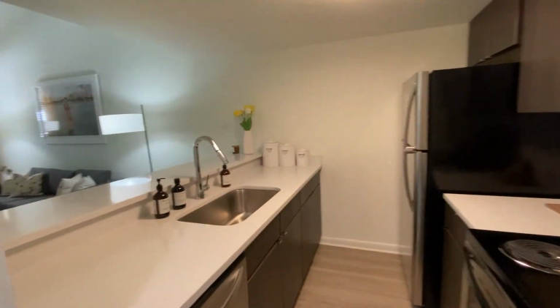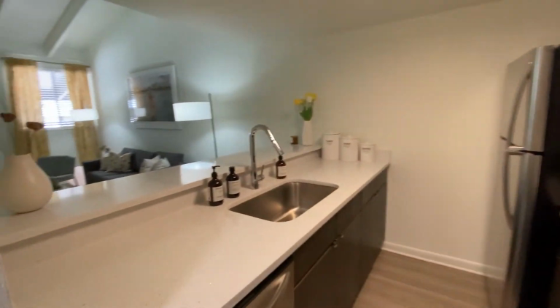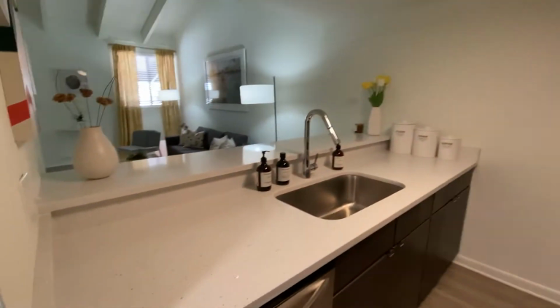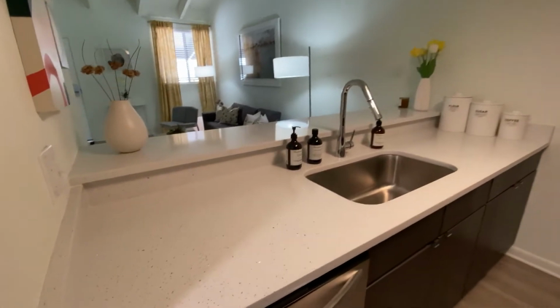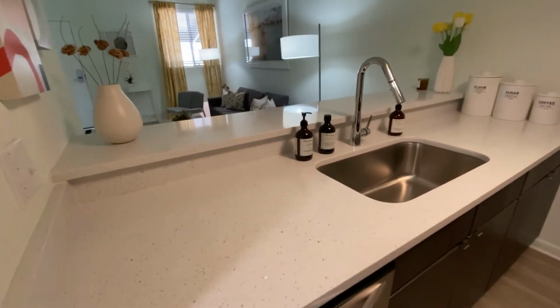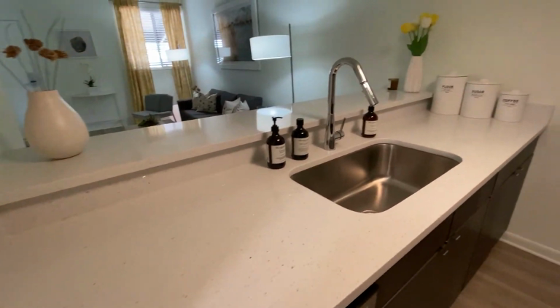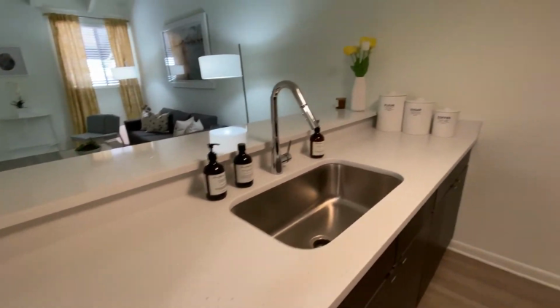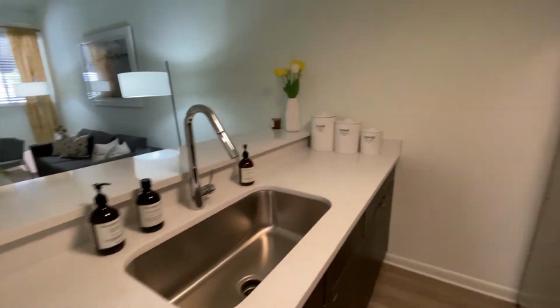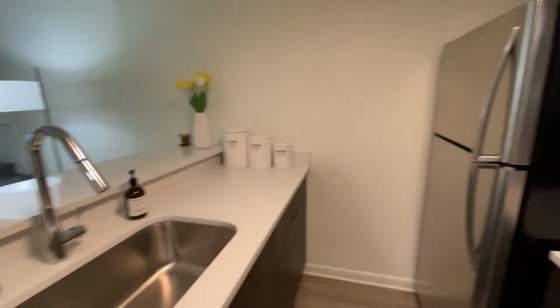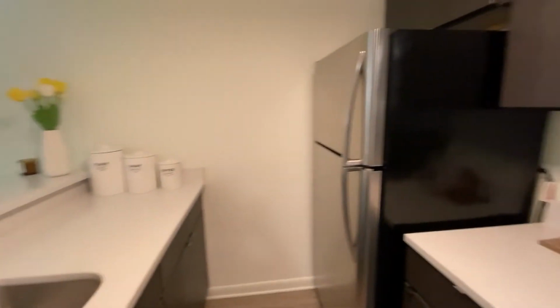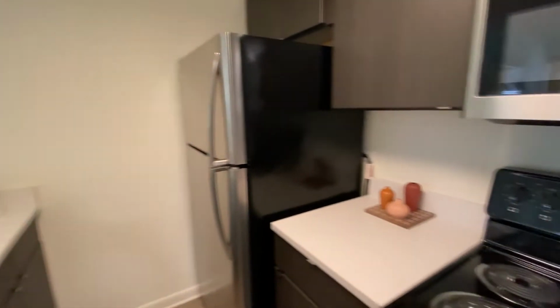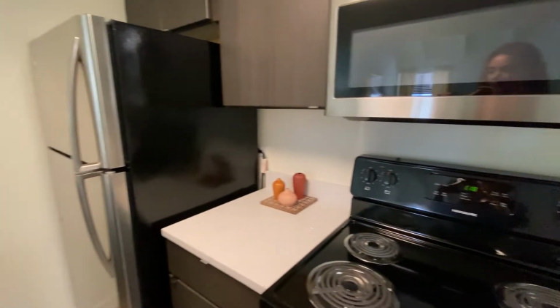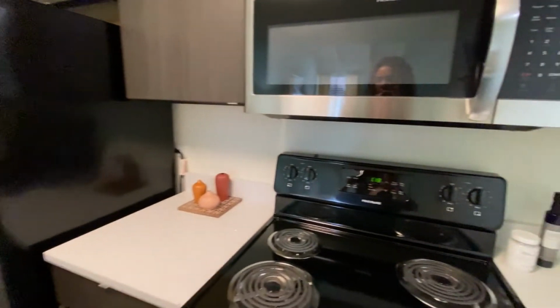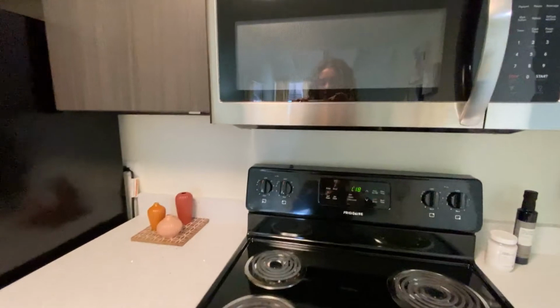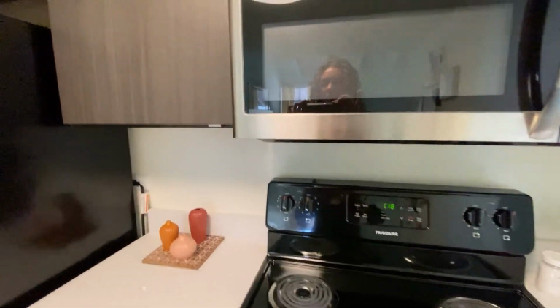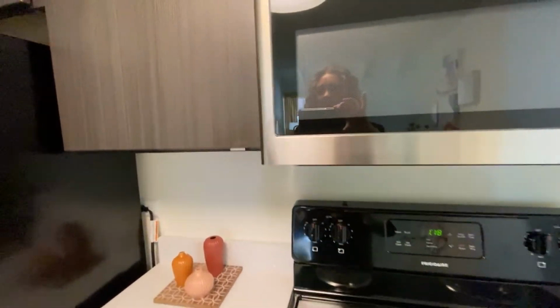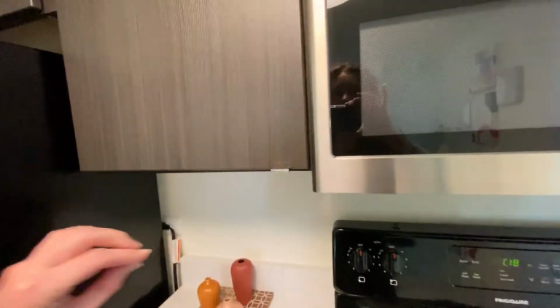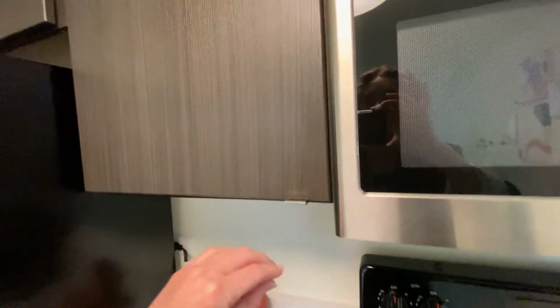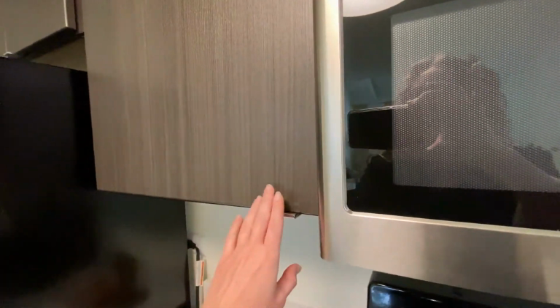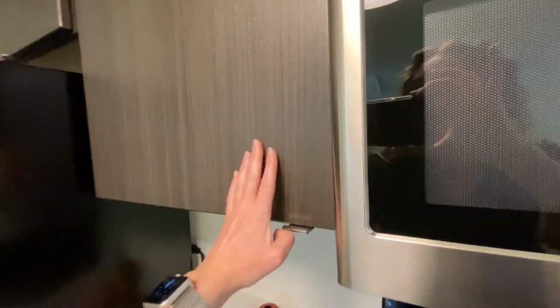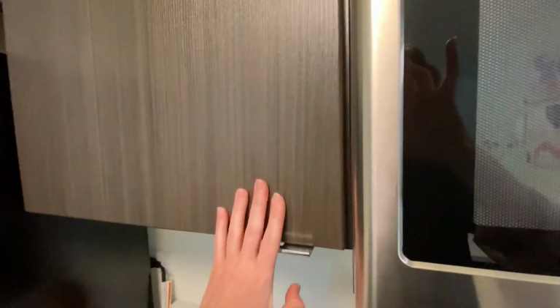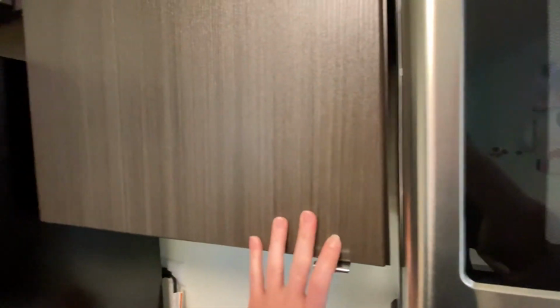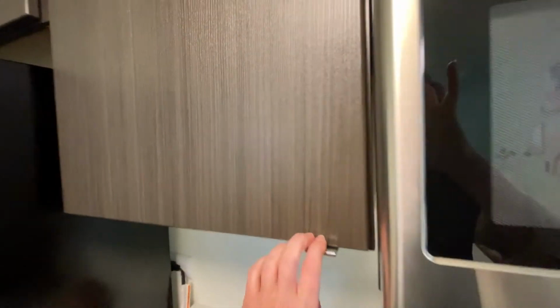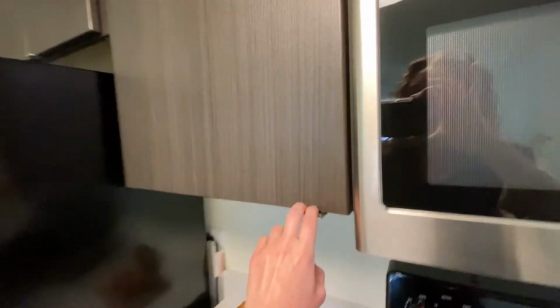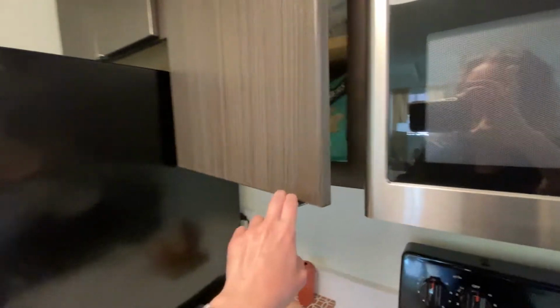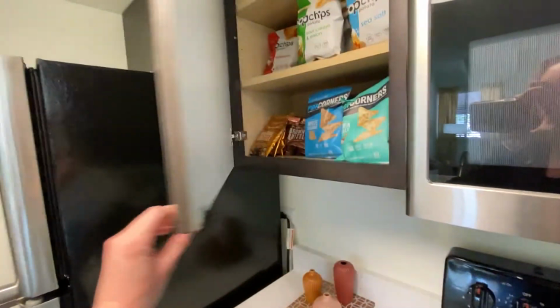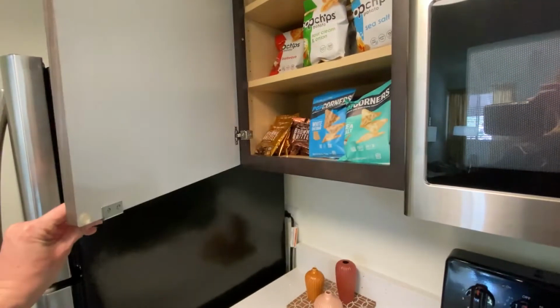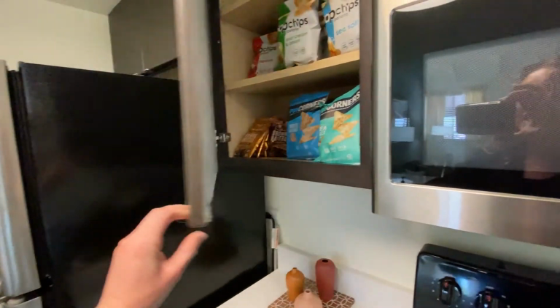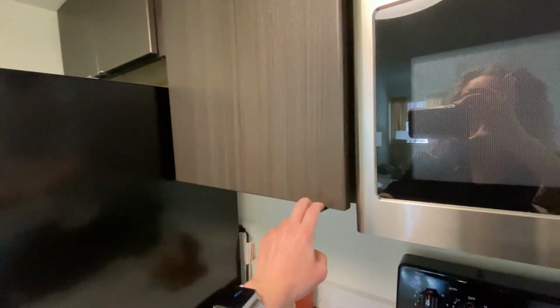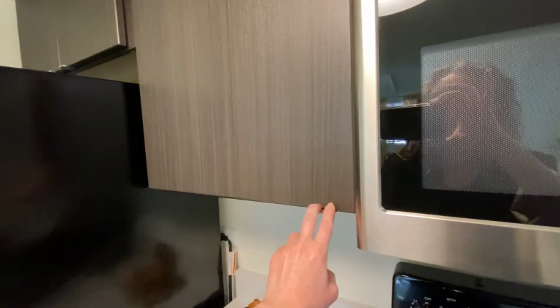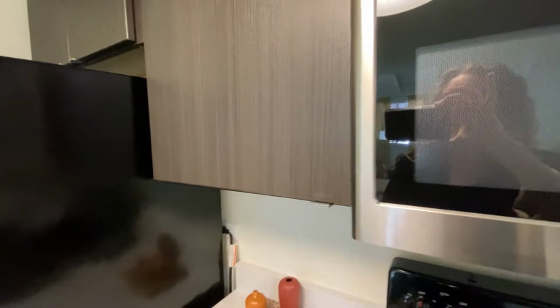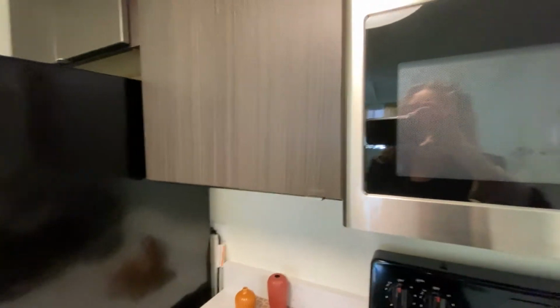Here we have our white quartz countertops as well as stainless steel Frigidaire appliances. All of these are standard in our elite apartments. We do have this espresso textured cabinet with a really nice pull that just kind of elevates and completes that high quality look.